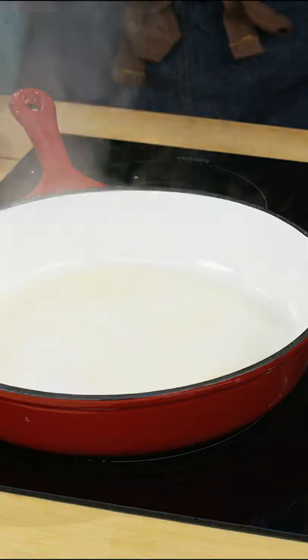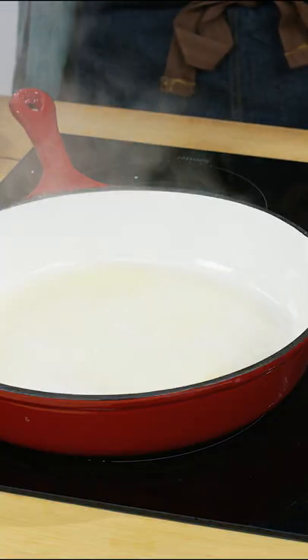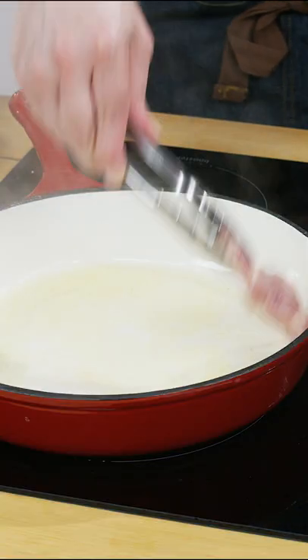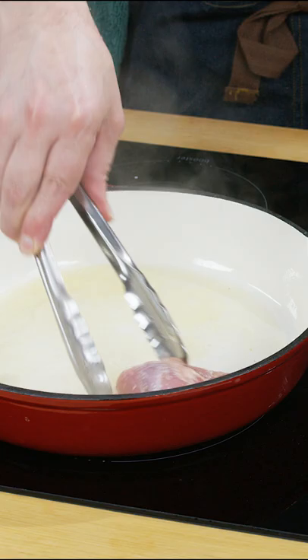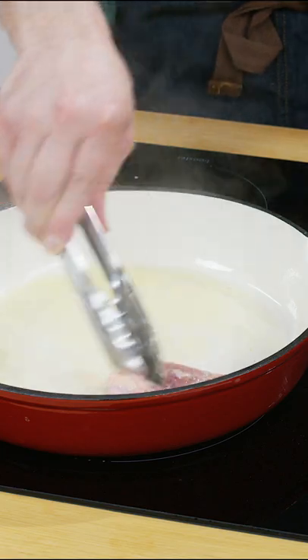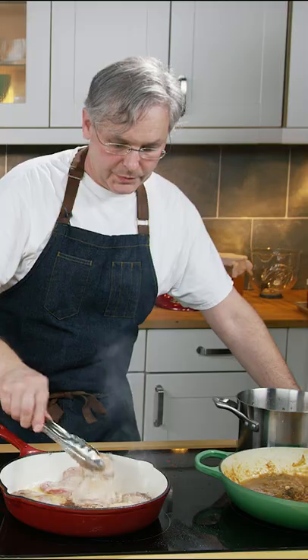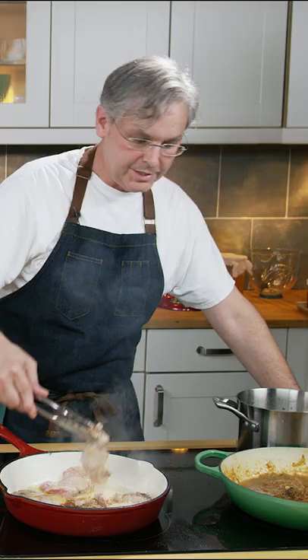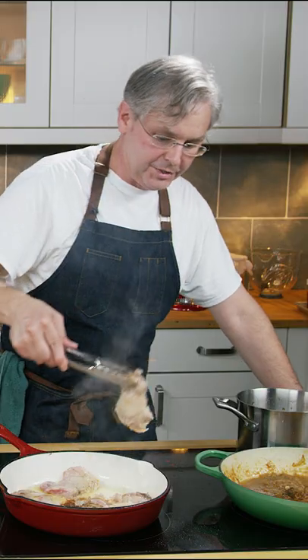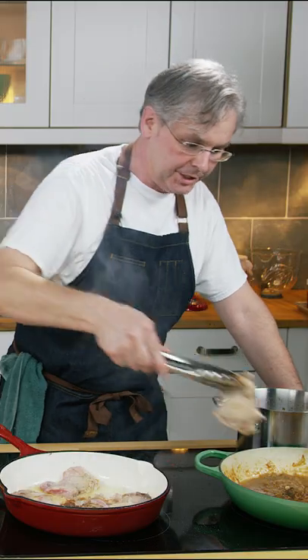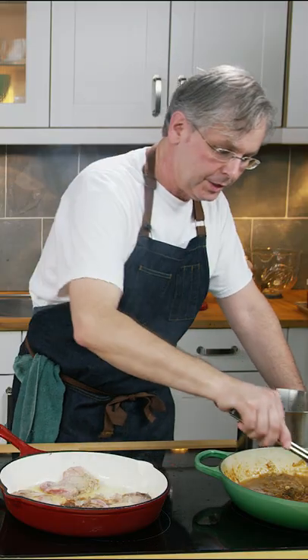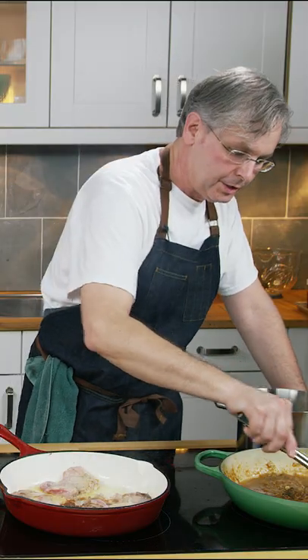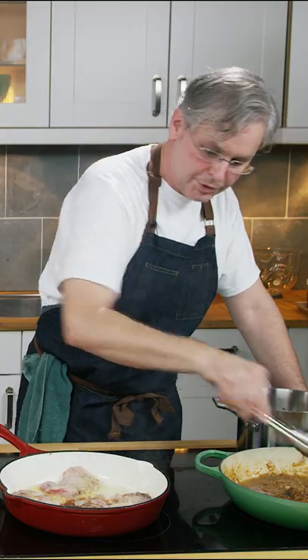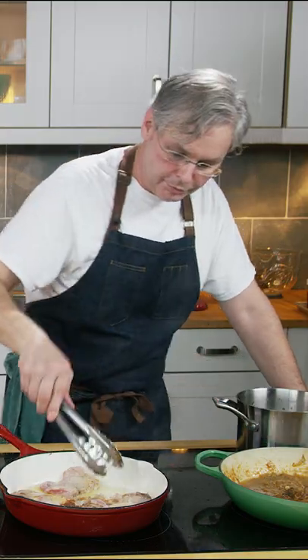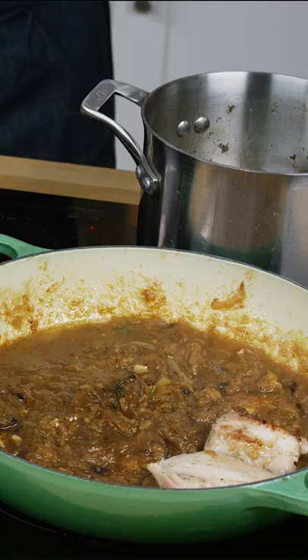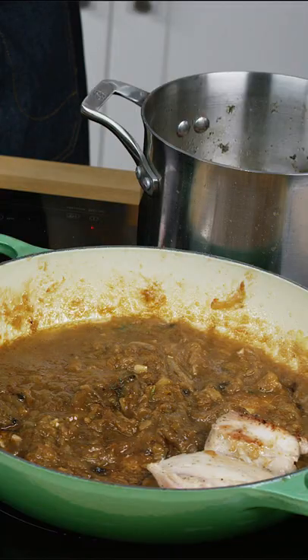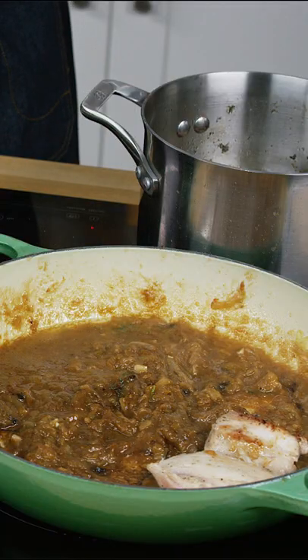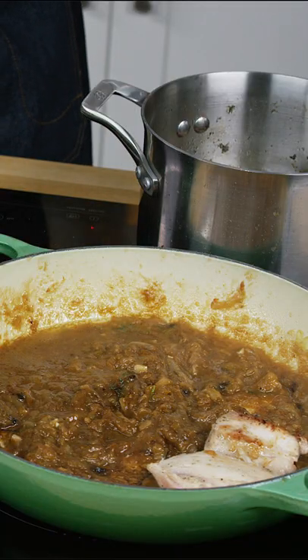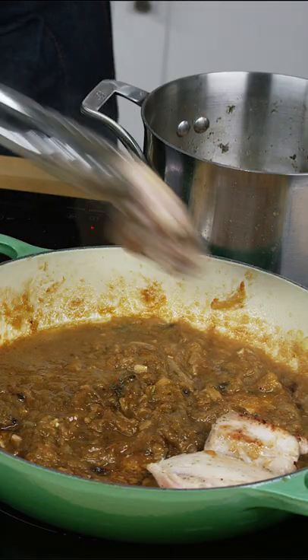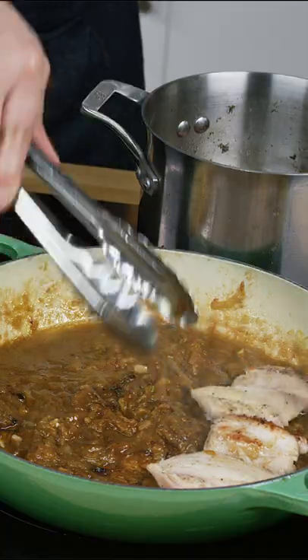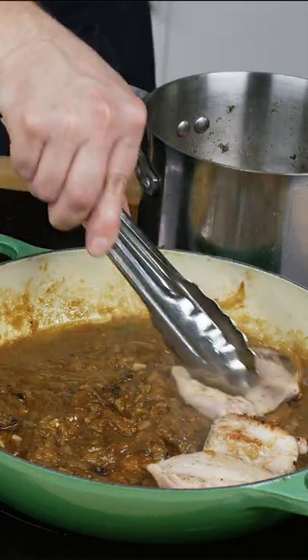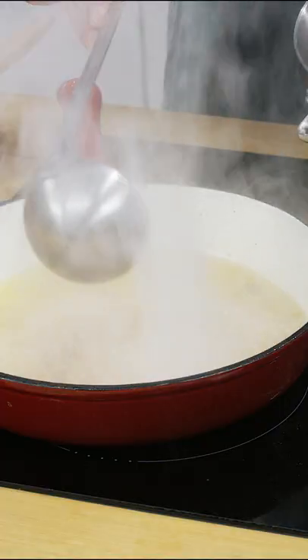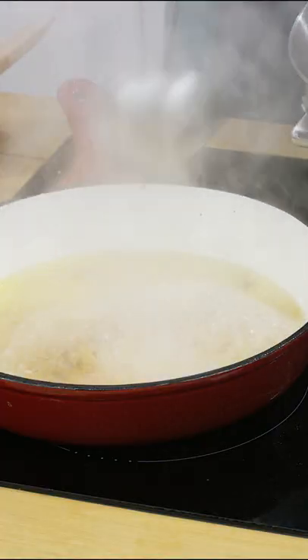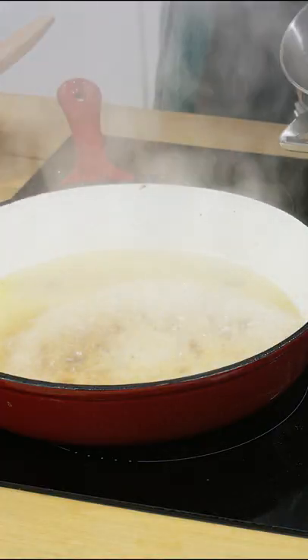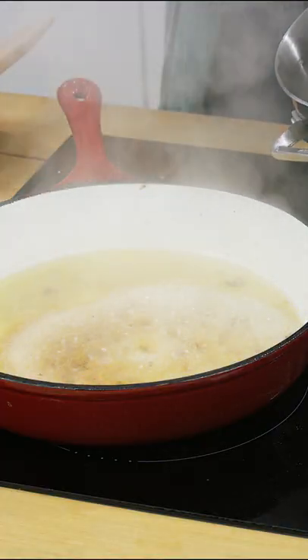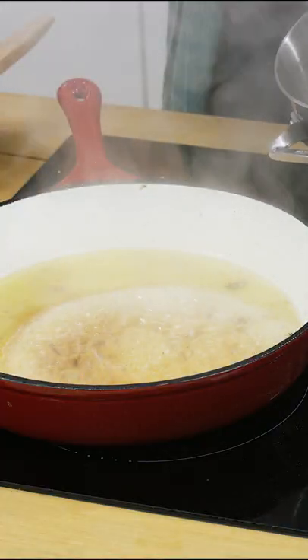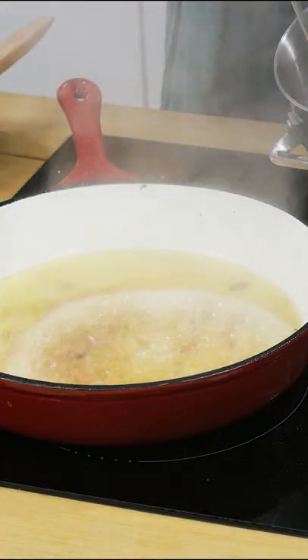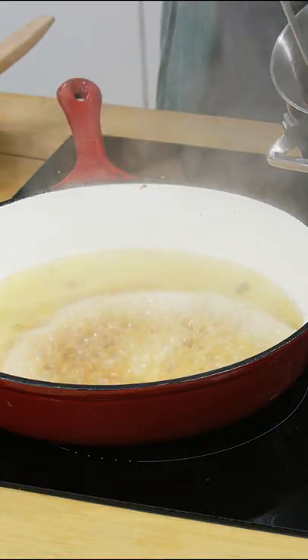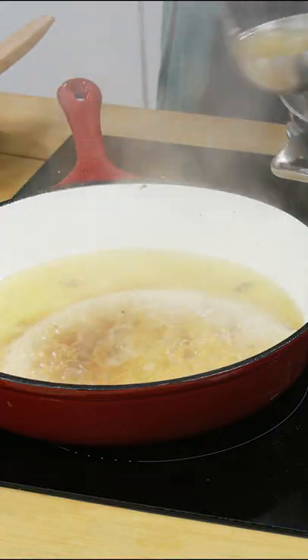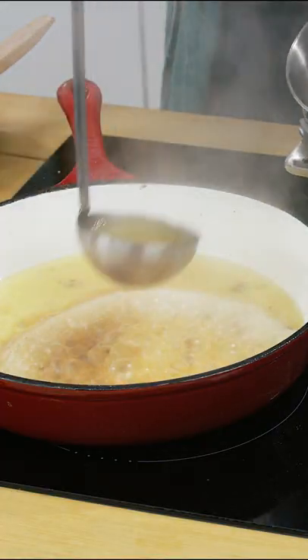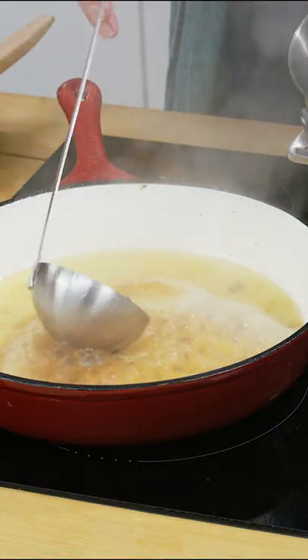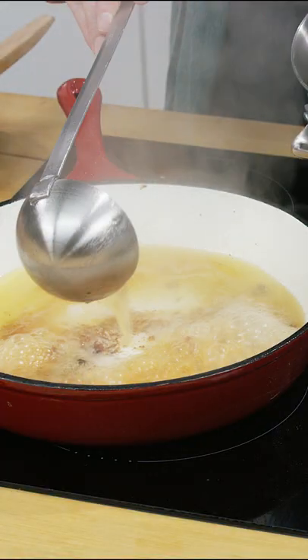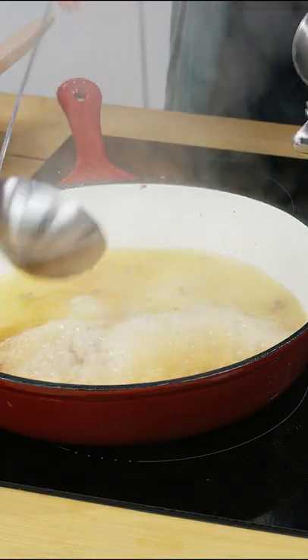We just want to brown the chicken, transfer the chicken to the pan with the onions, and then deglaze this pan with some of our chicken stock.